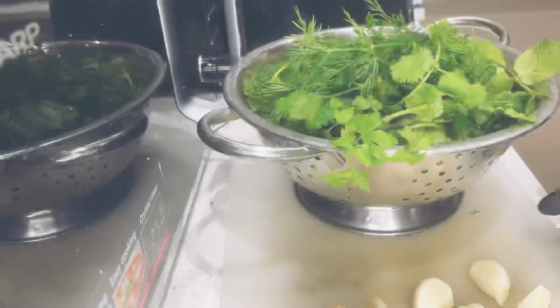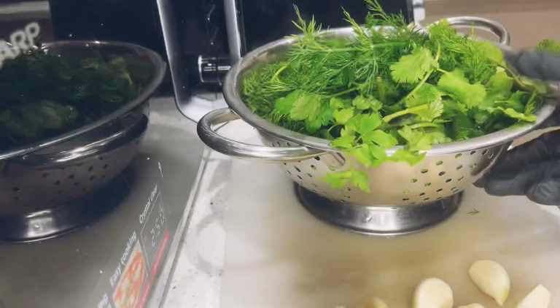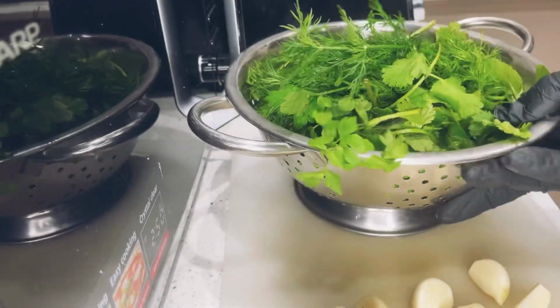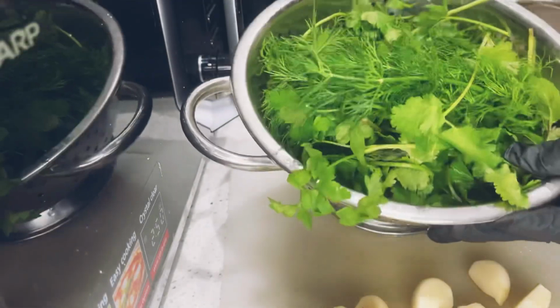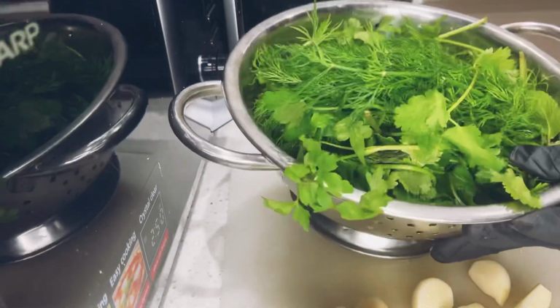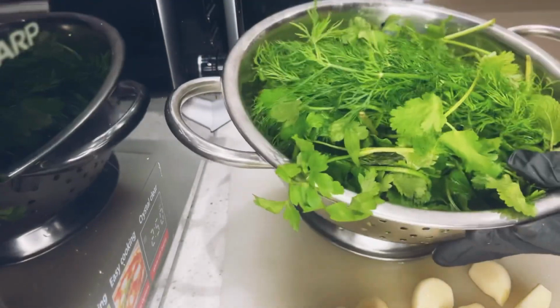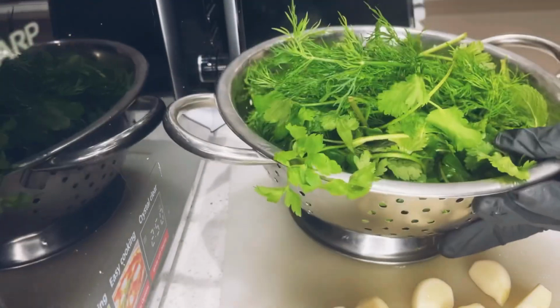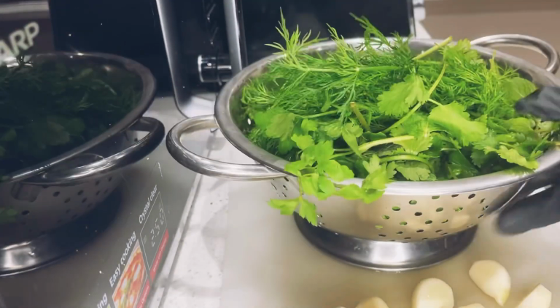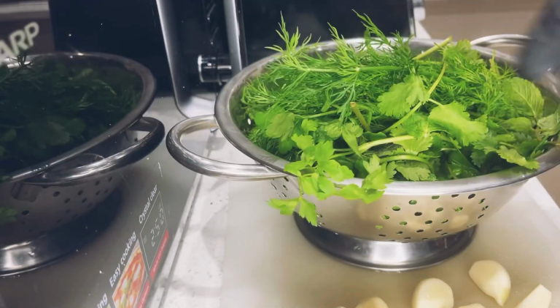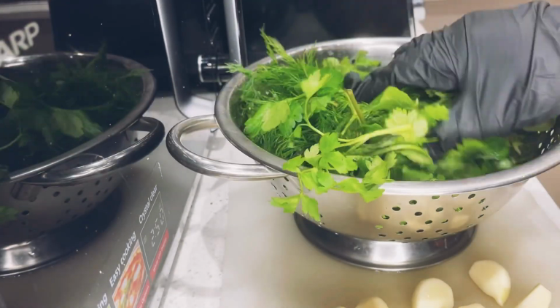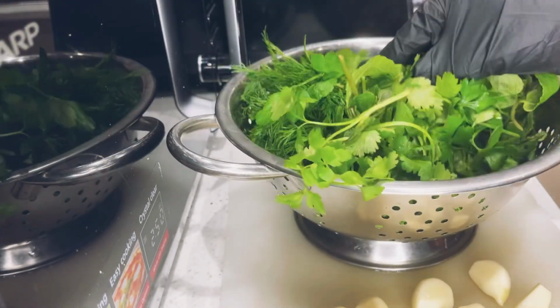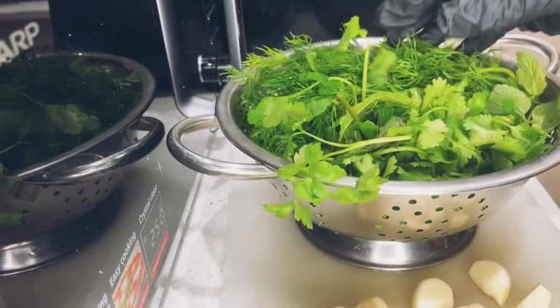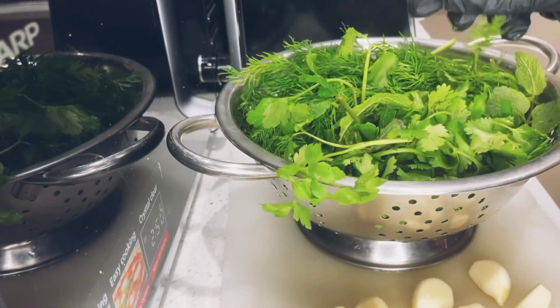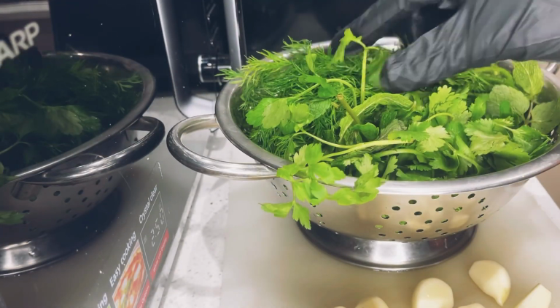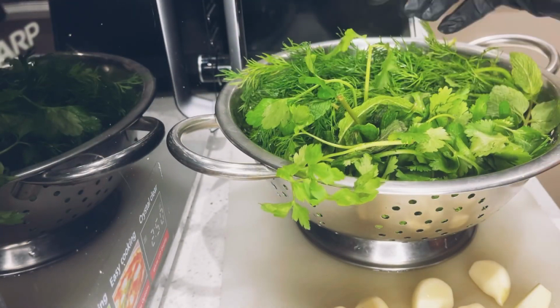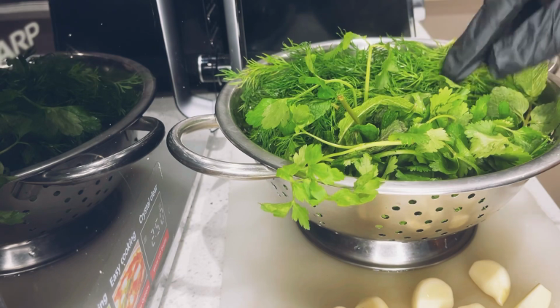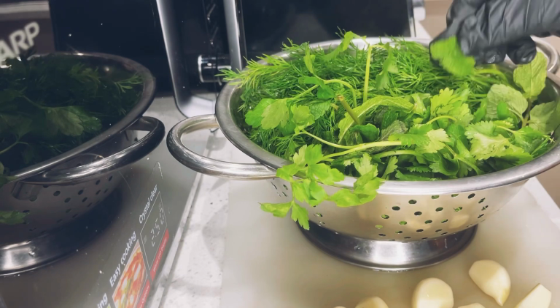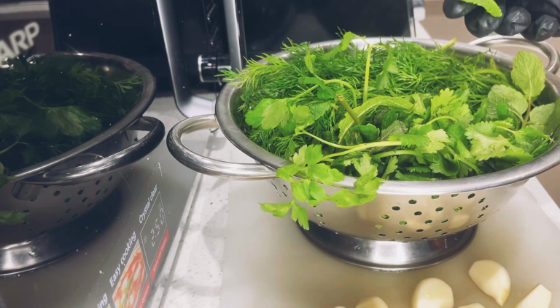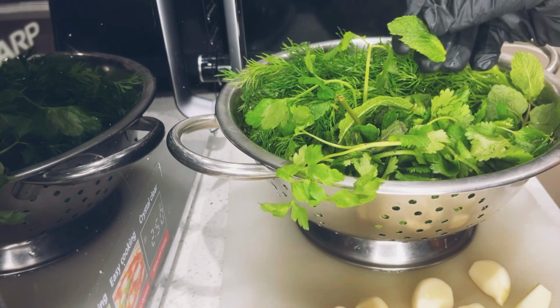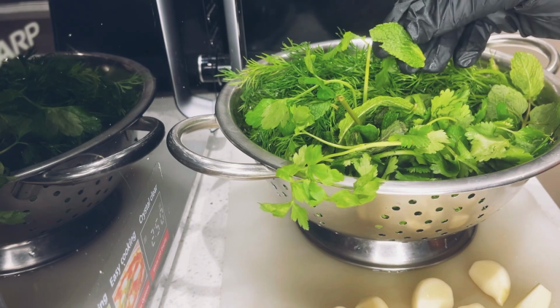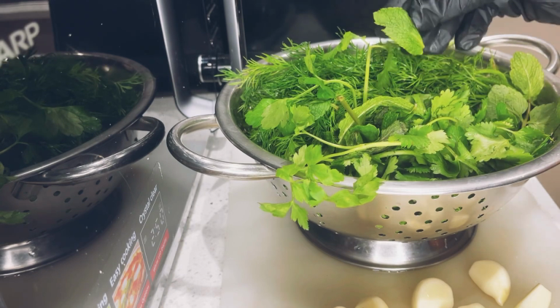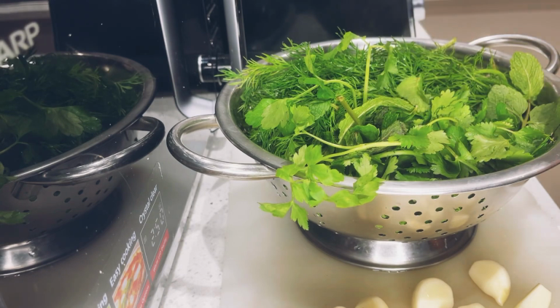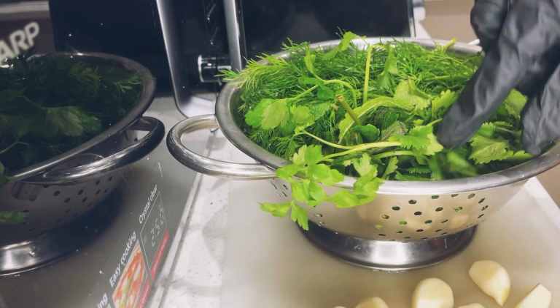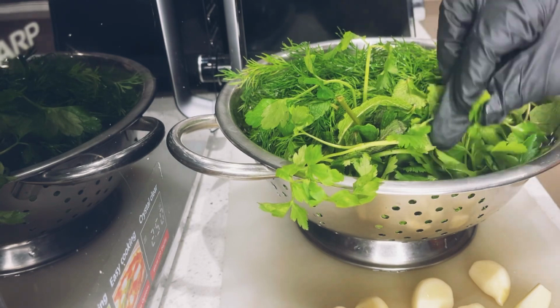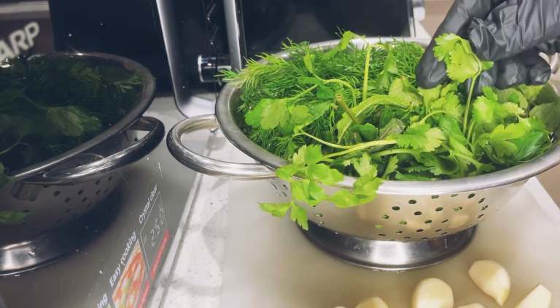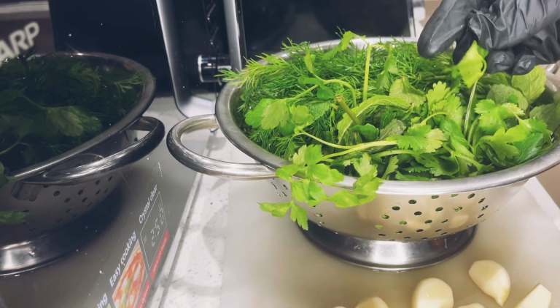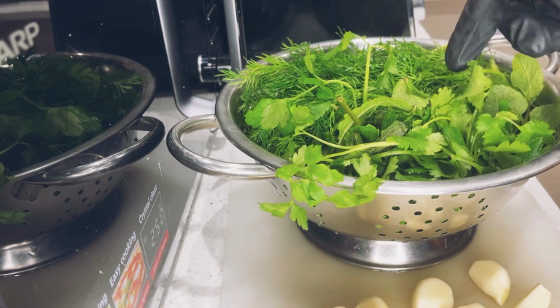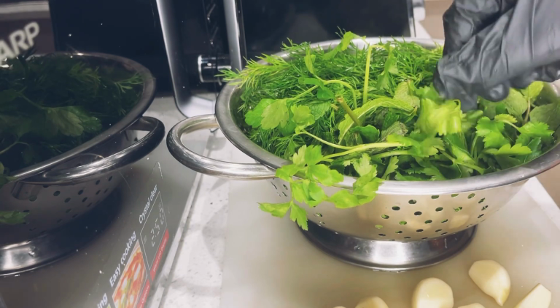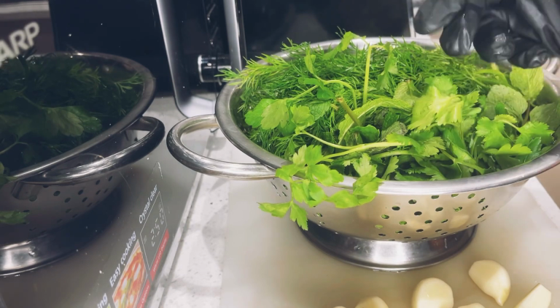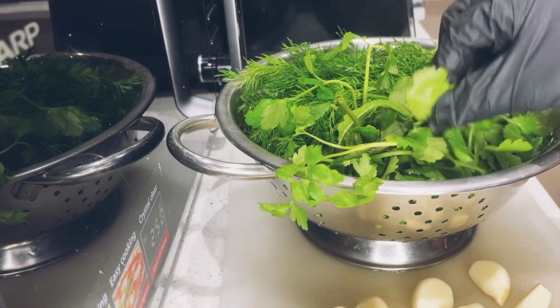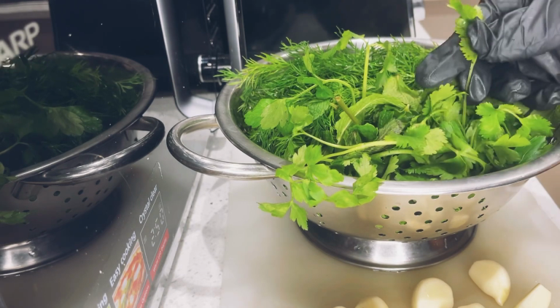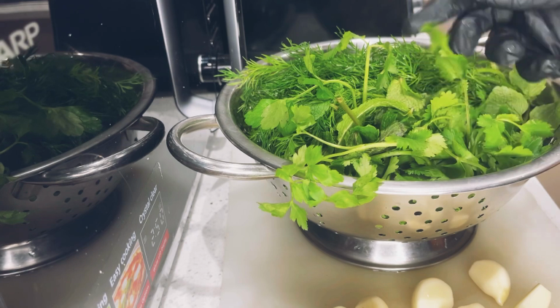Here I have green leaves. I have mint. I have coriander. I have parsley.